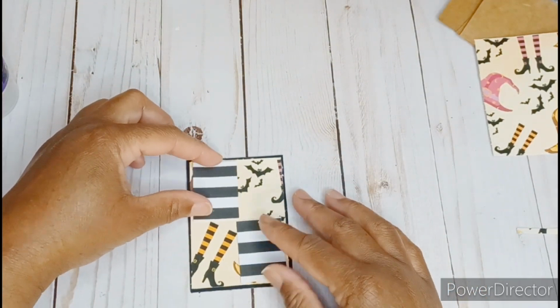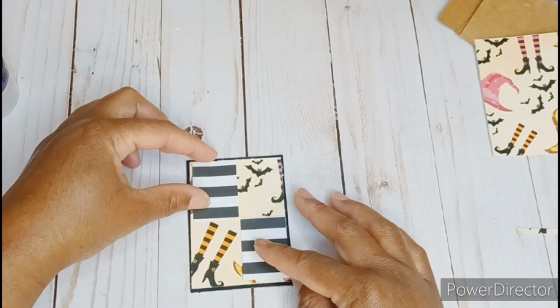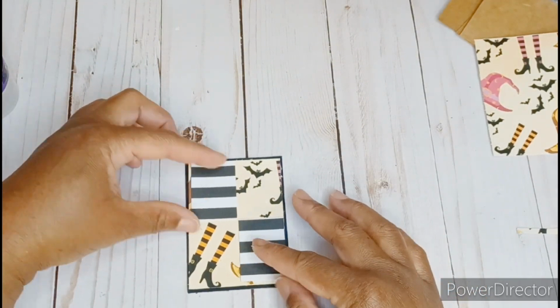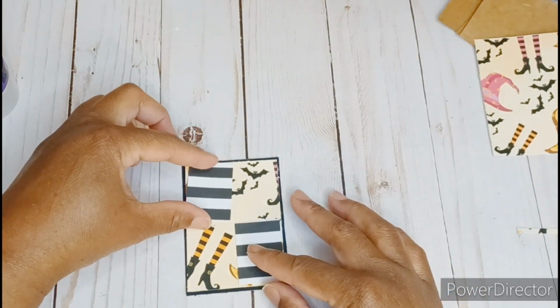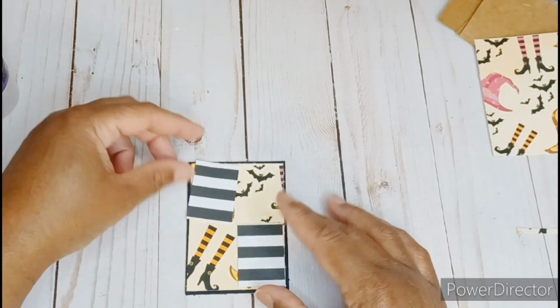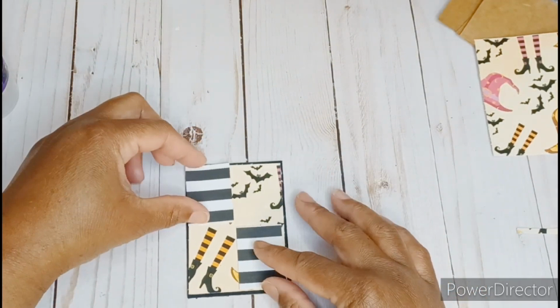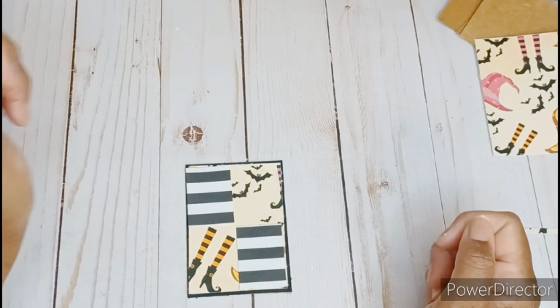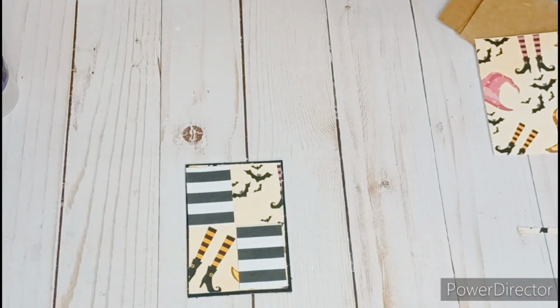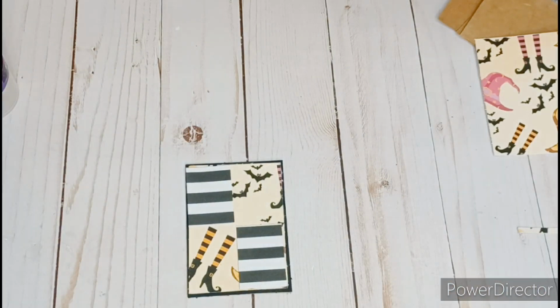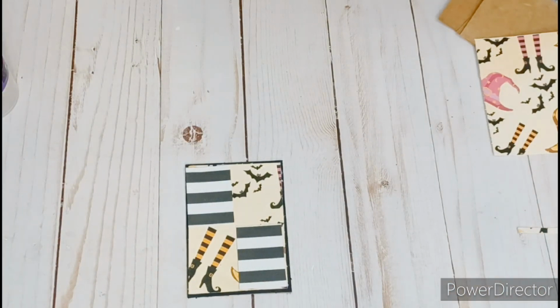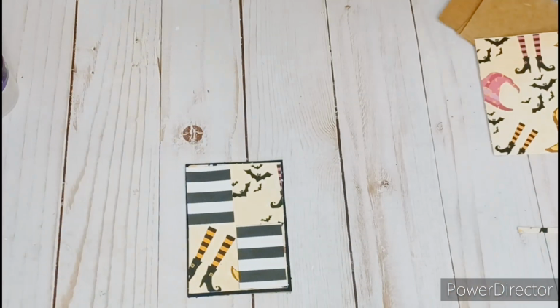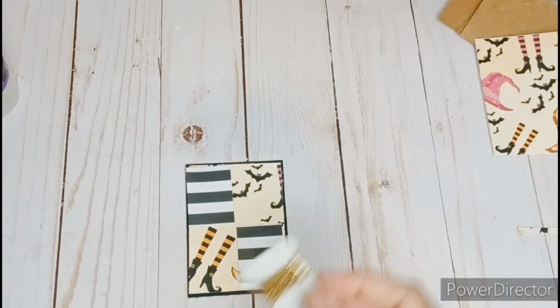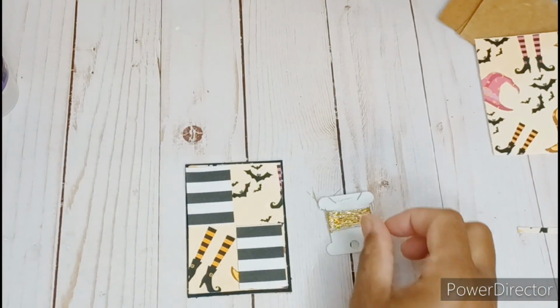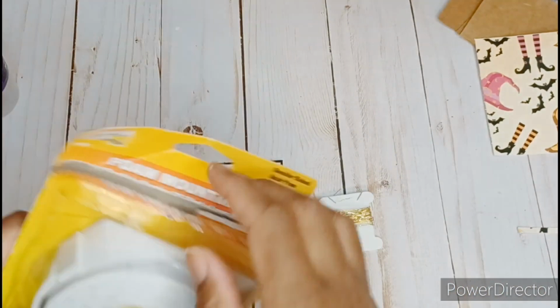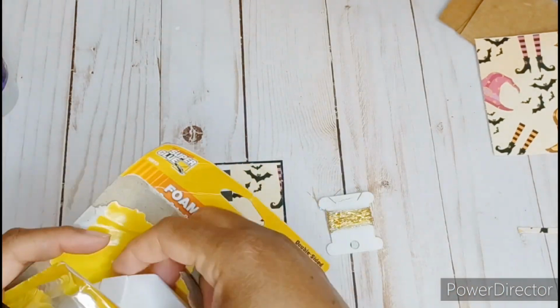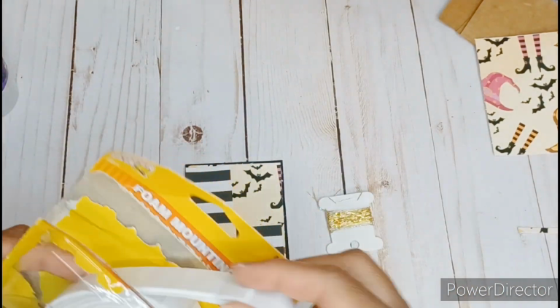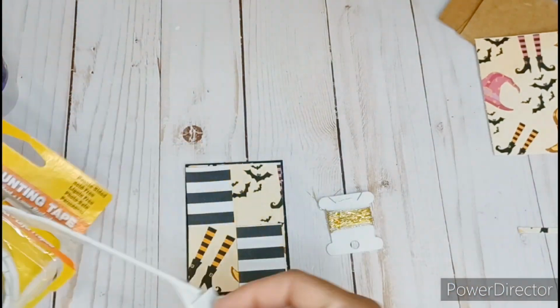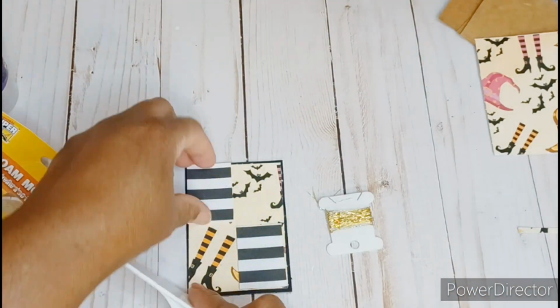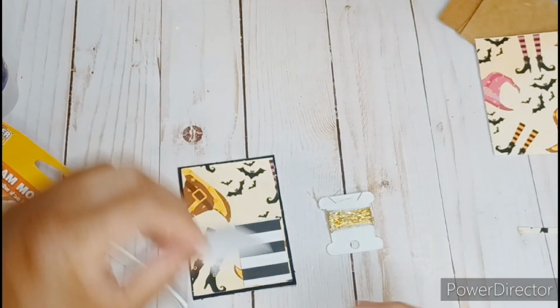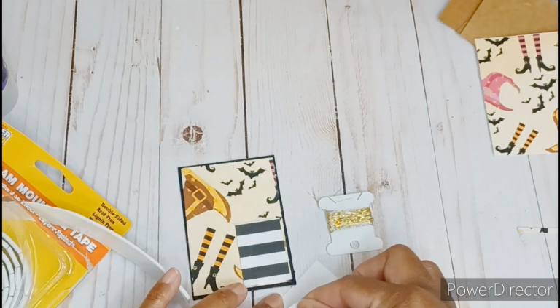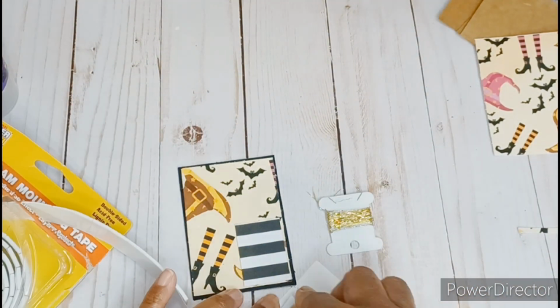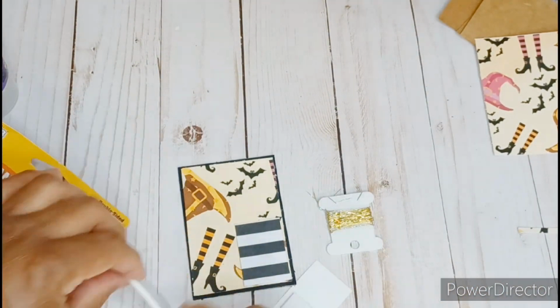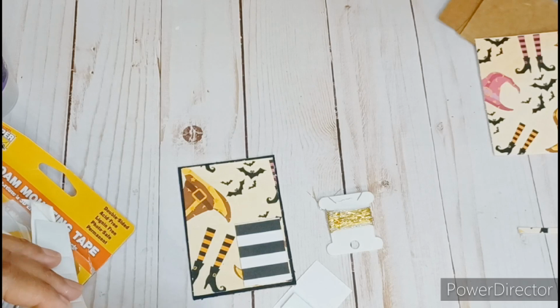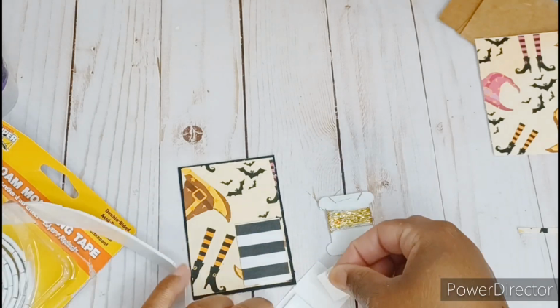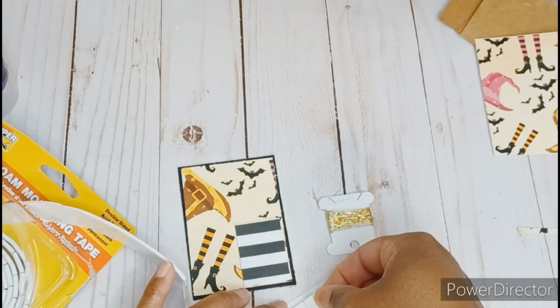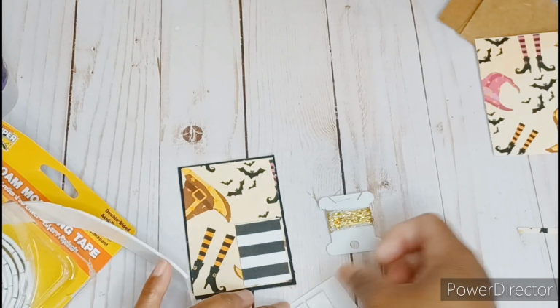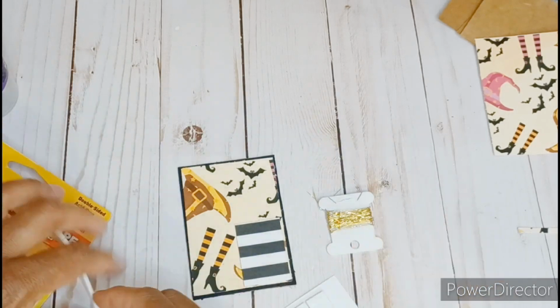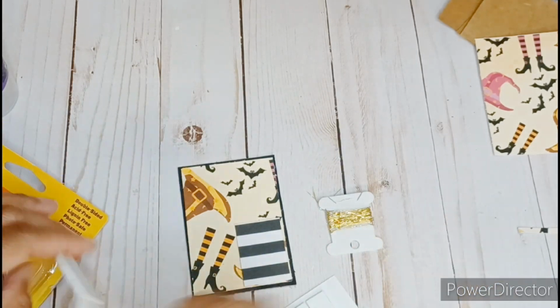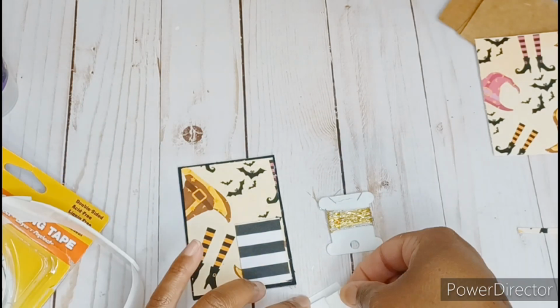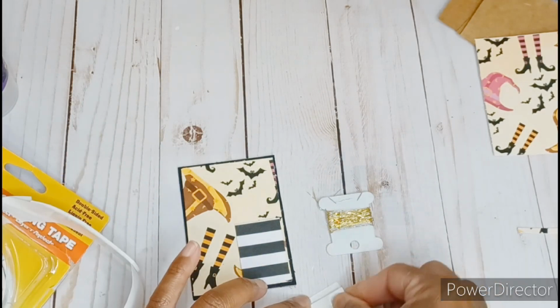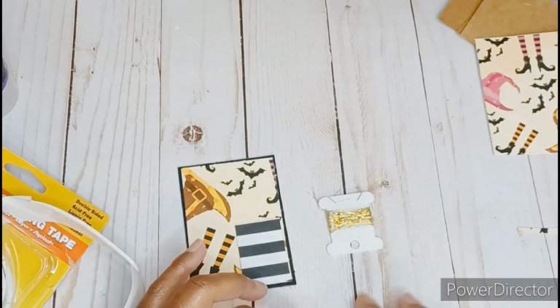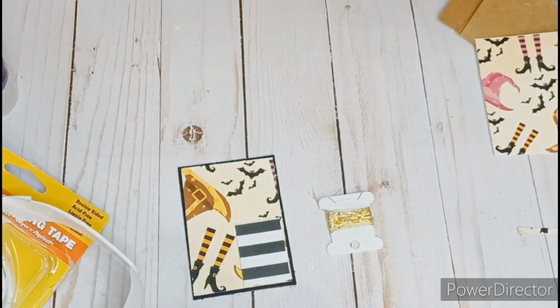Time to add some extra pizzazz. I pull out my gold thread with the little sequins on it, and I'm also pulling out some foam tape to pop up these little panels.